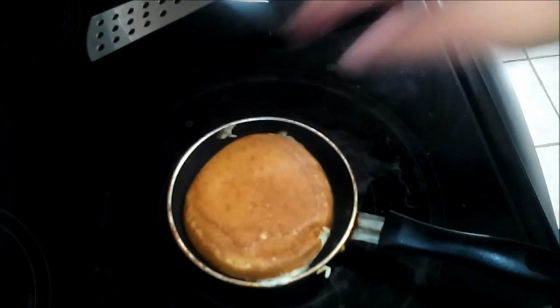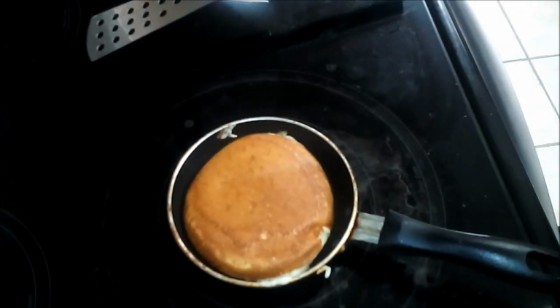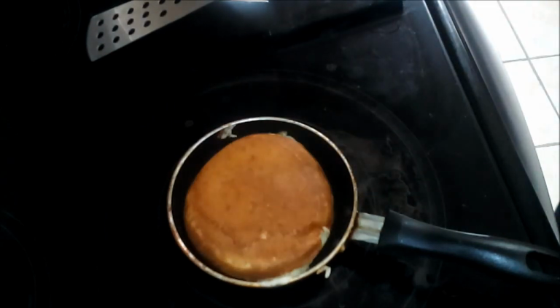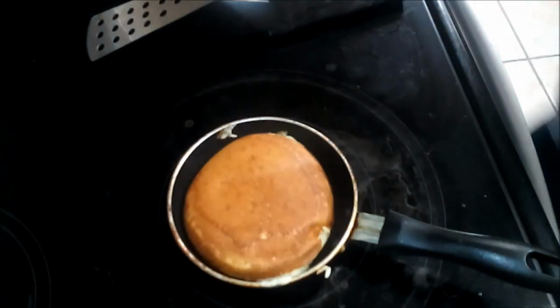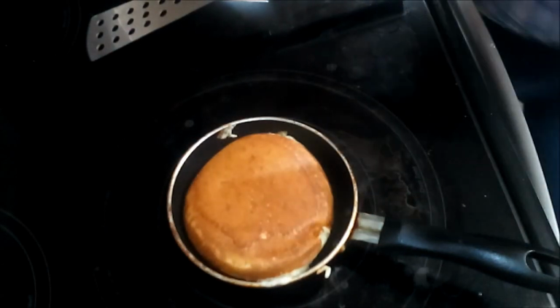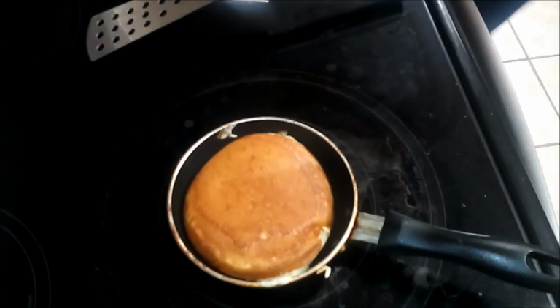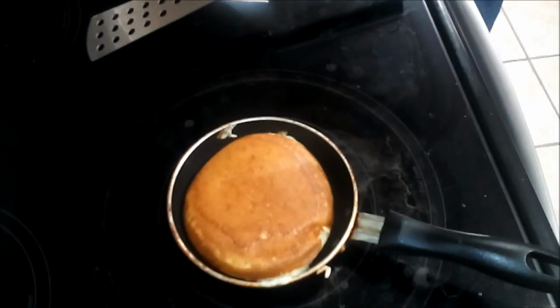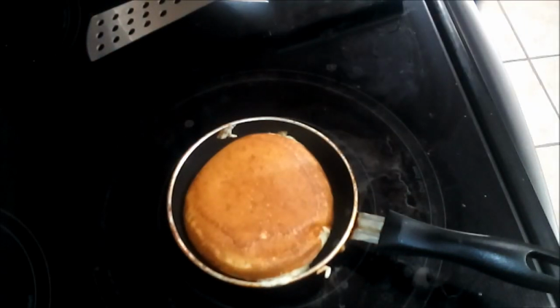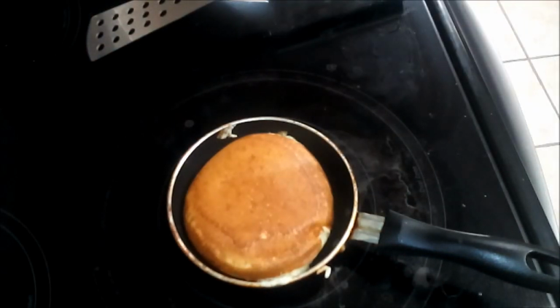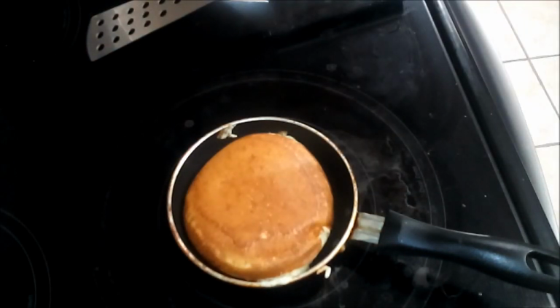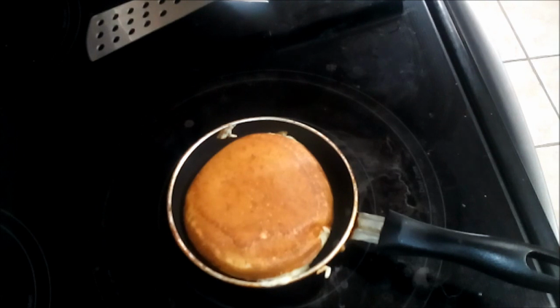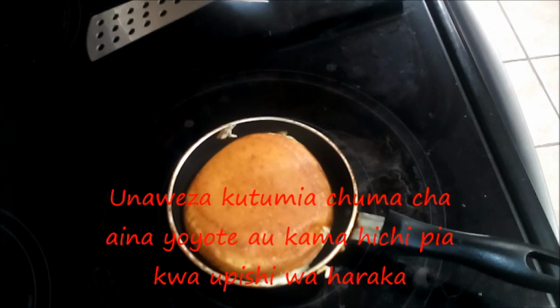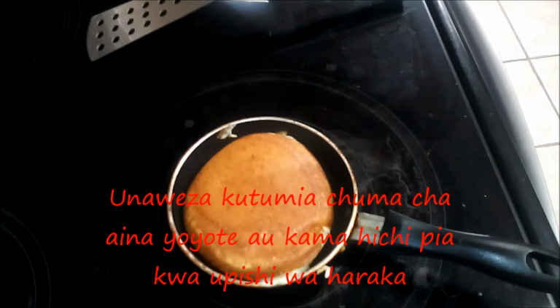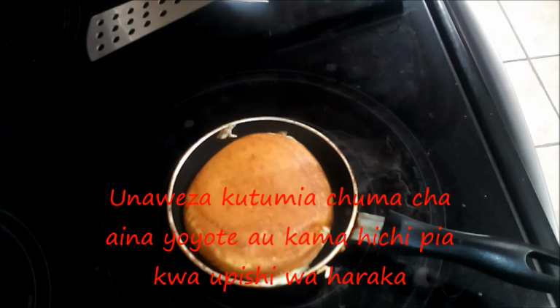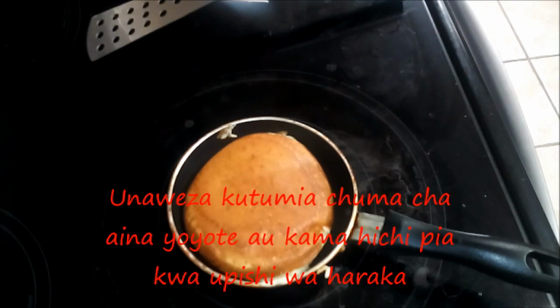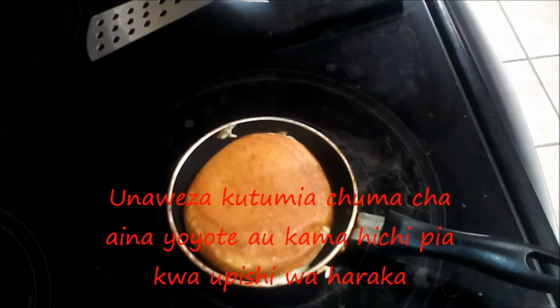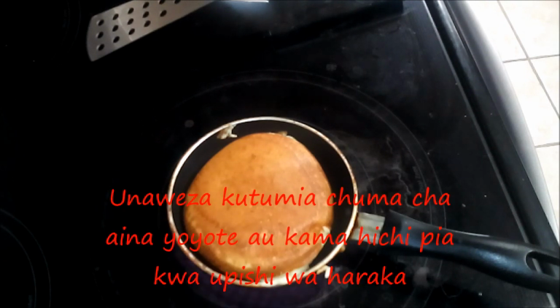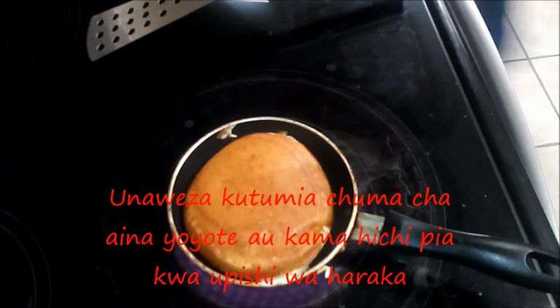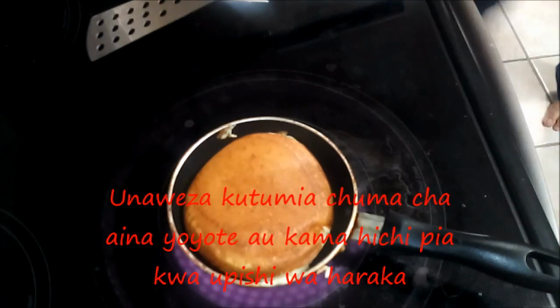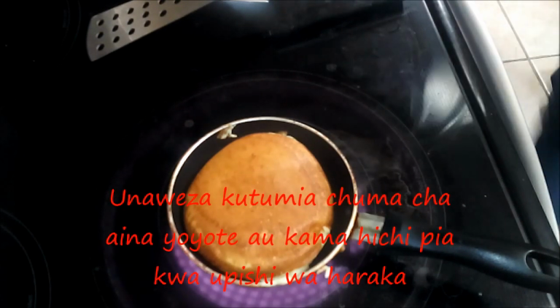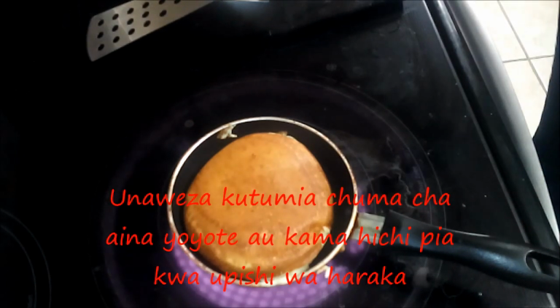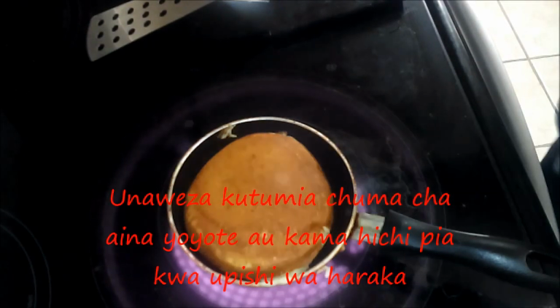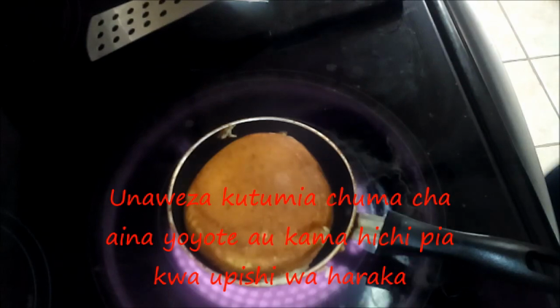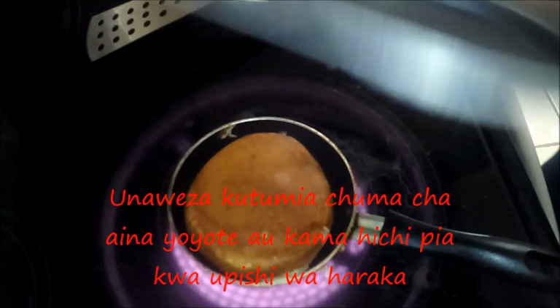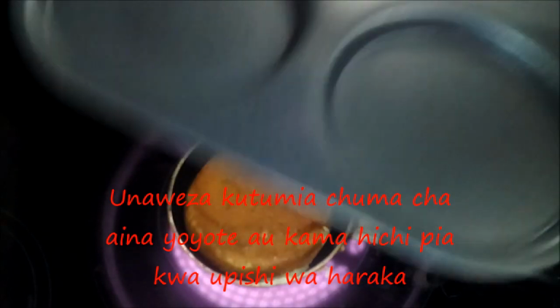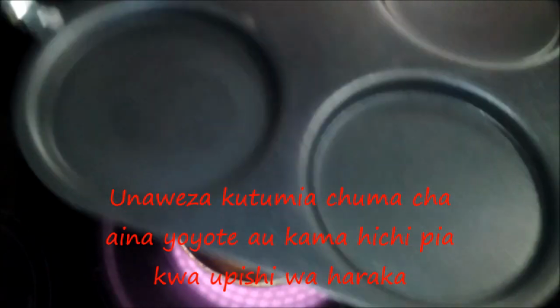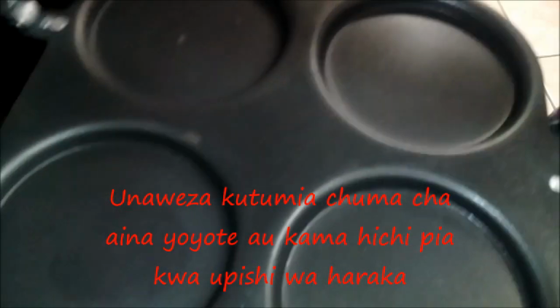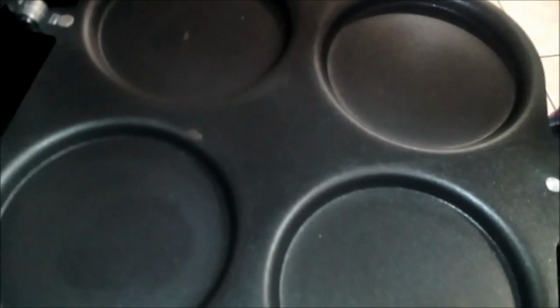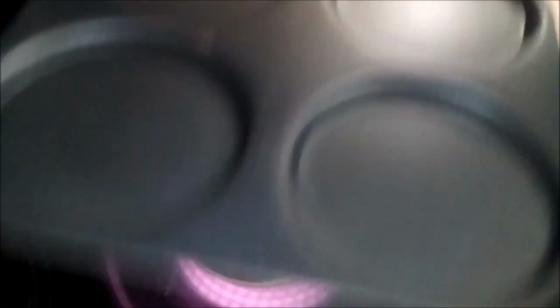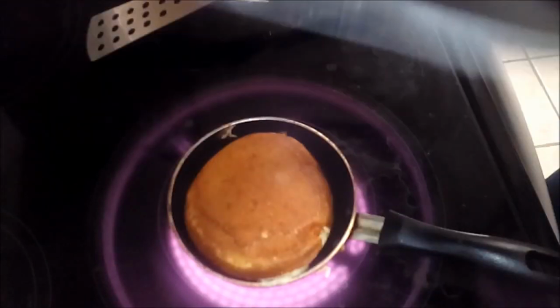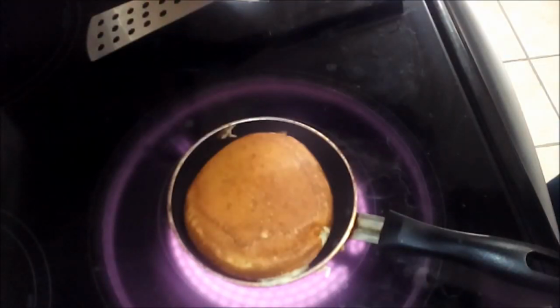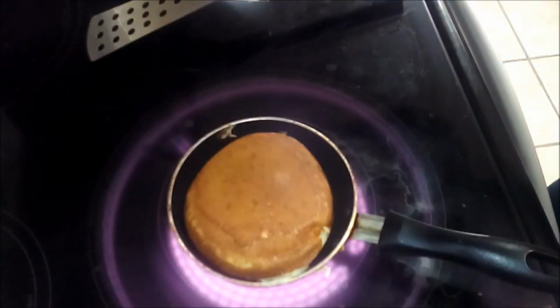Like I say, if you have a different pan you could use maybe something like this, so that way you can cook faster.